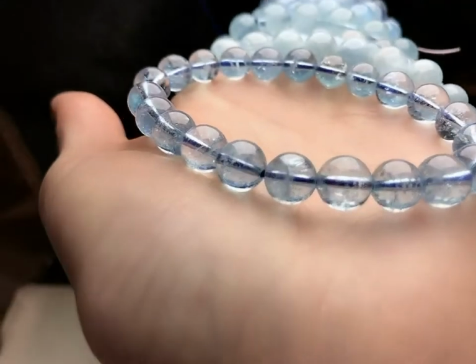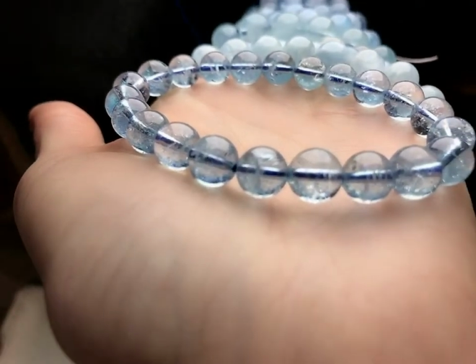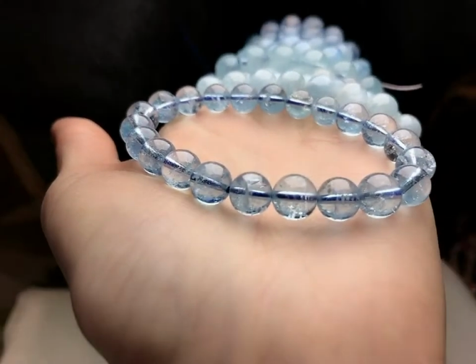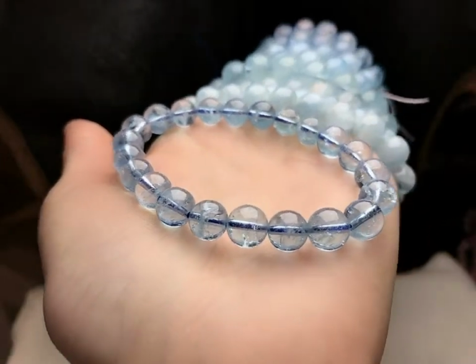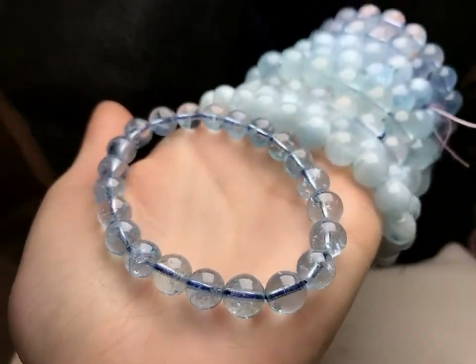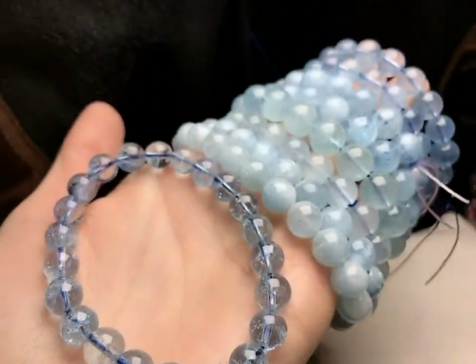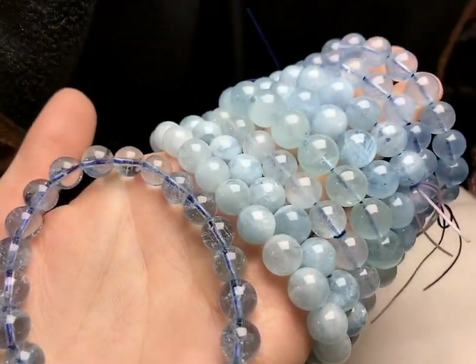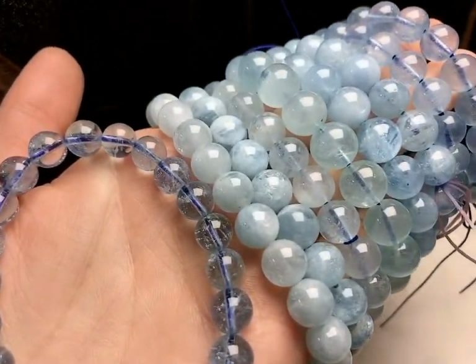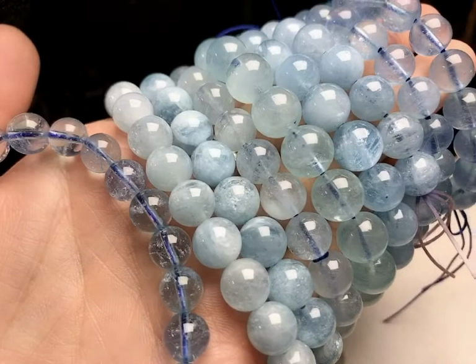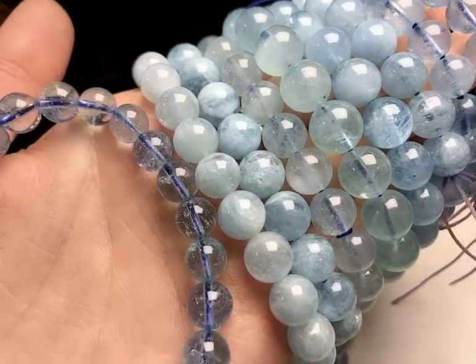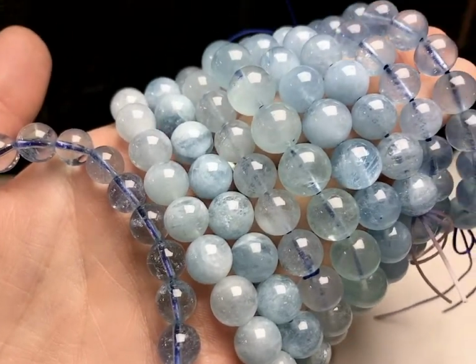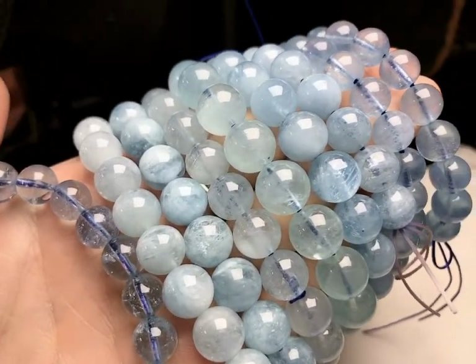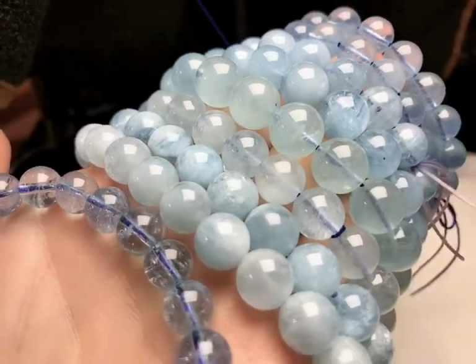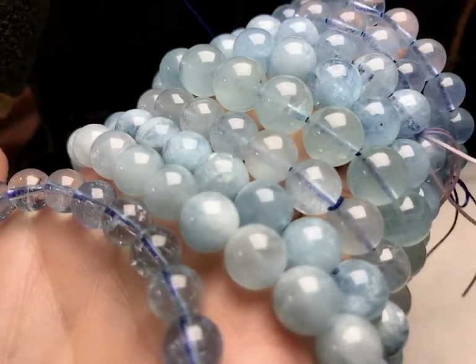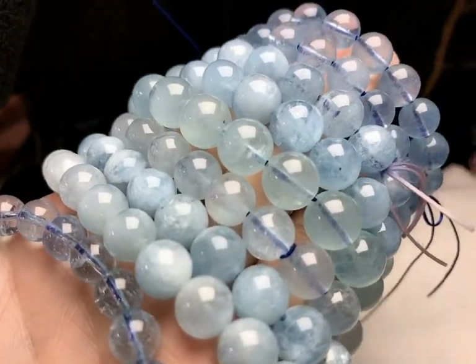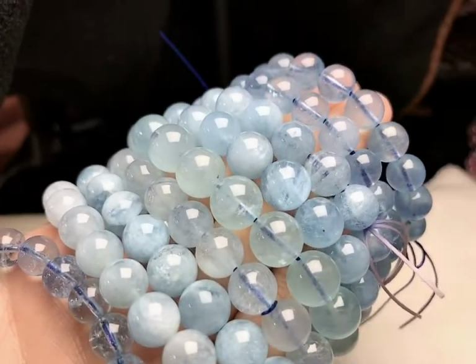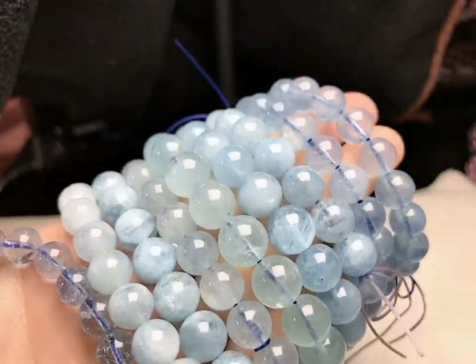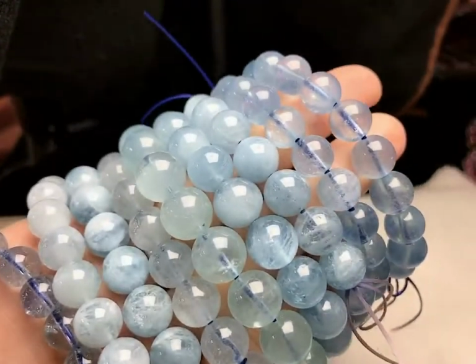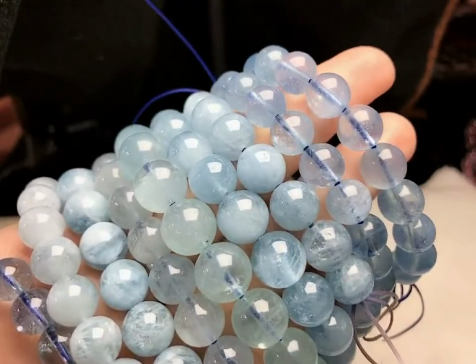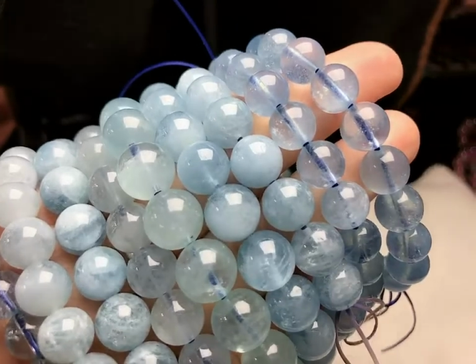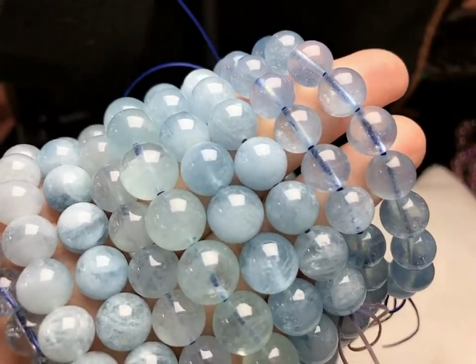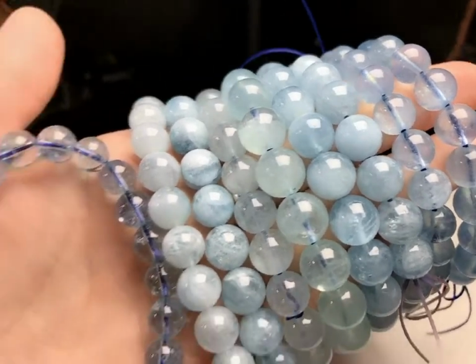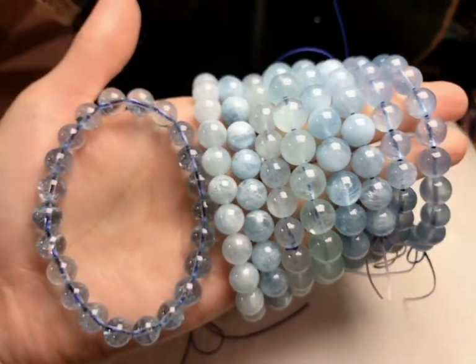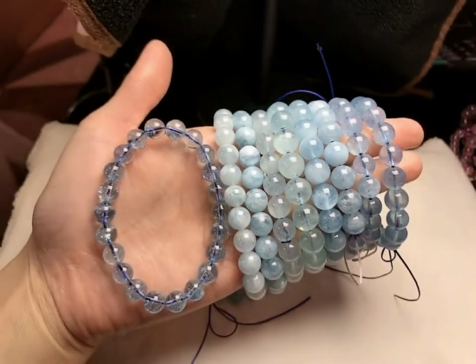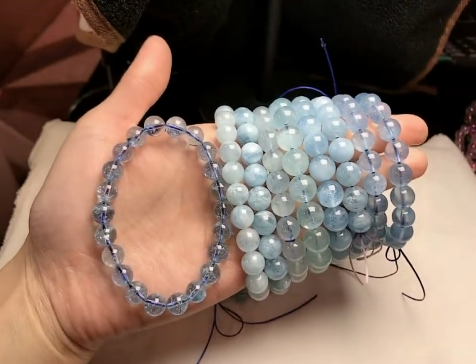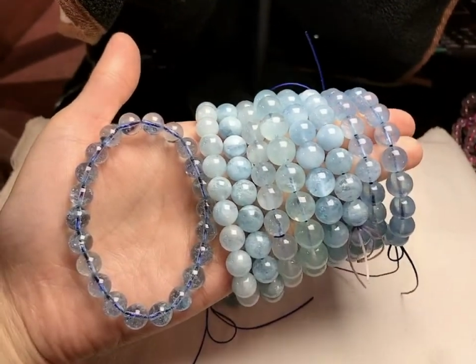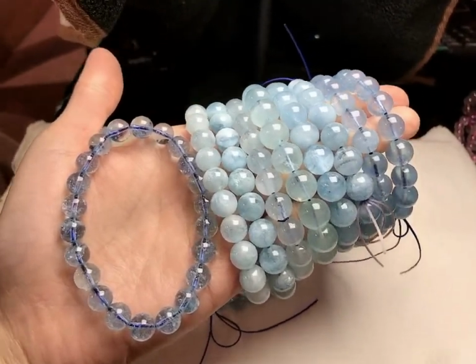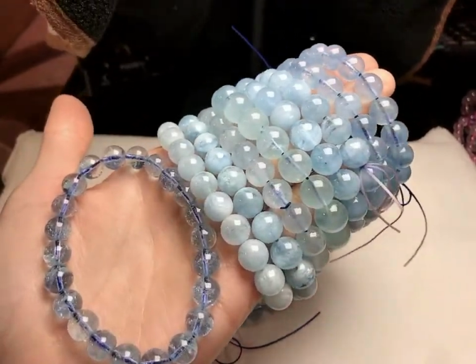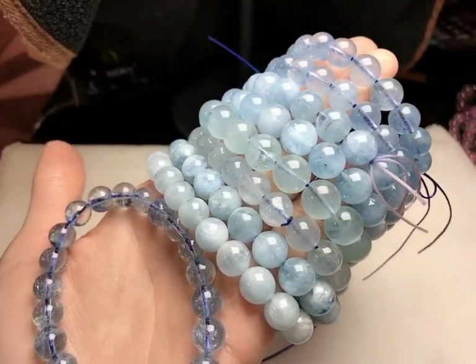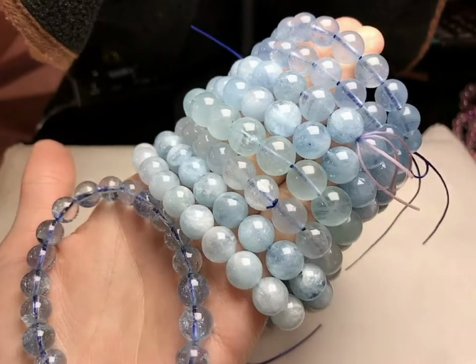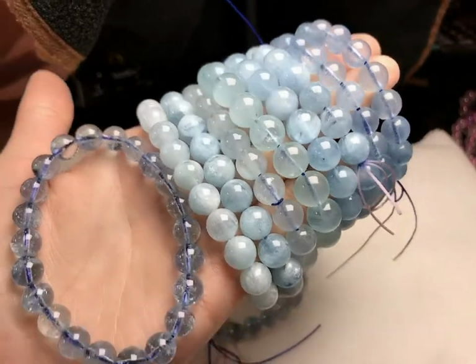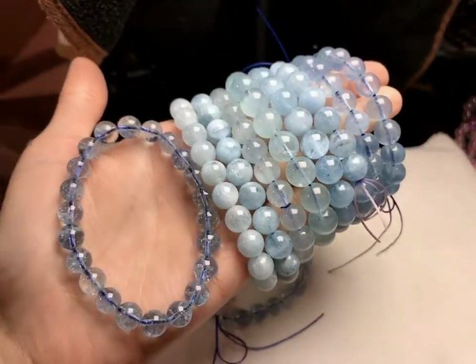The prices of crystals are very clear — with clarity and beautiful color is the most expensive ones. You can really see the big differences by putting them all together.